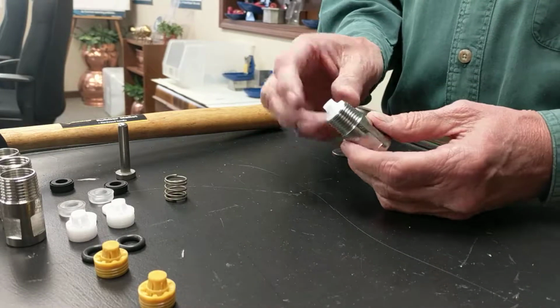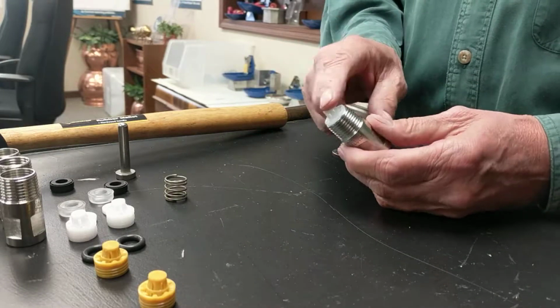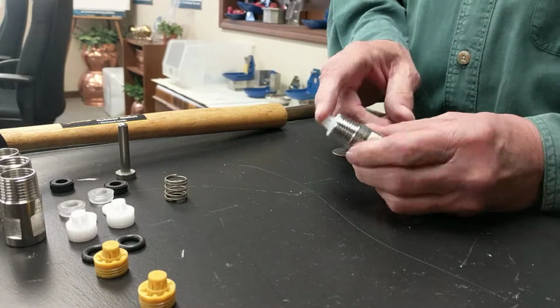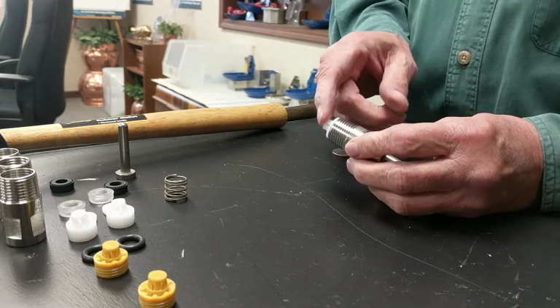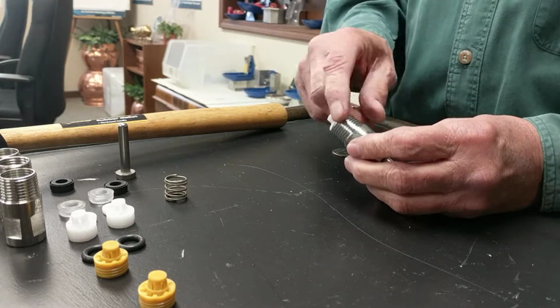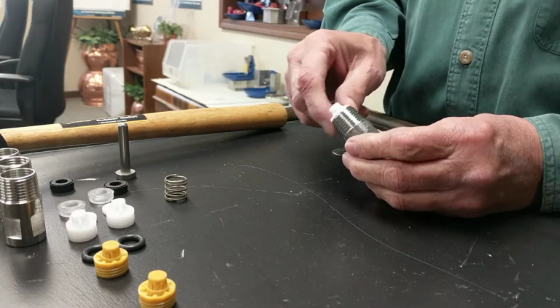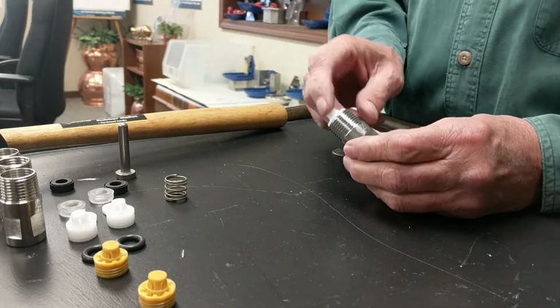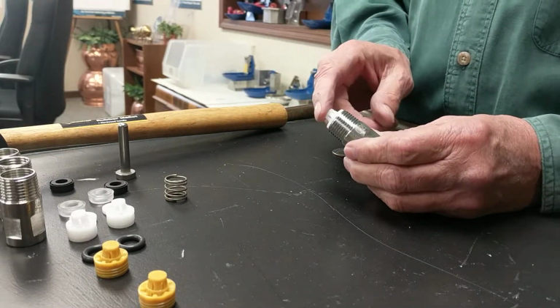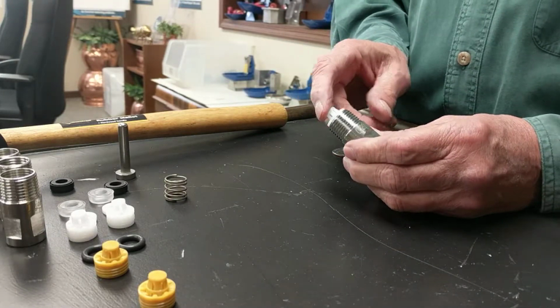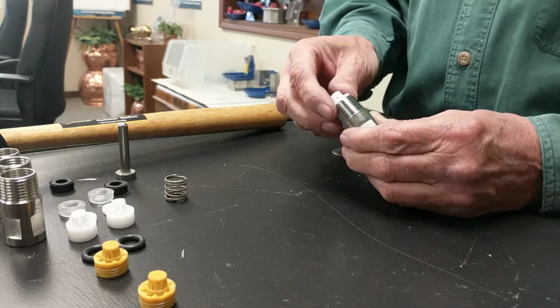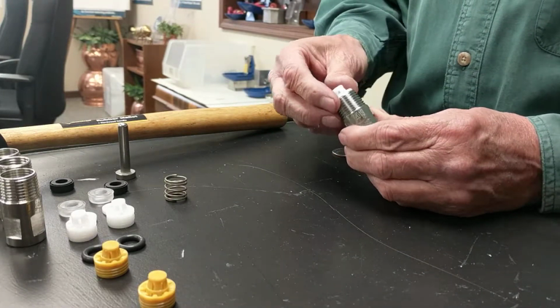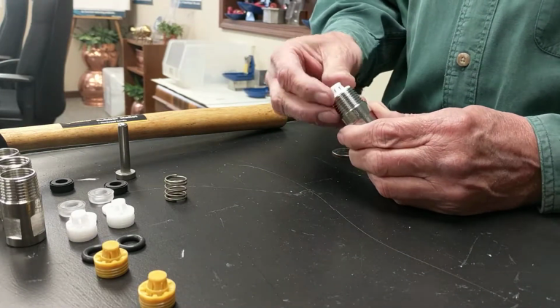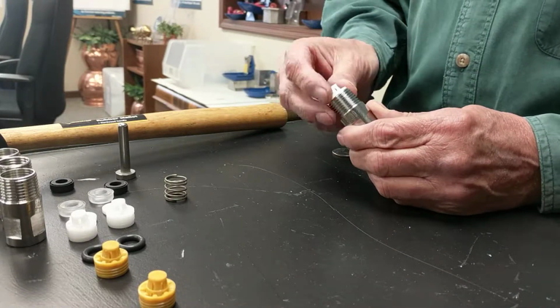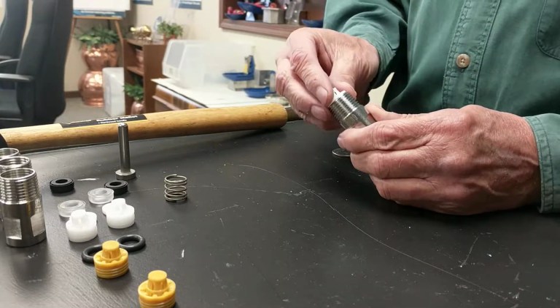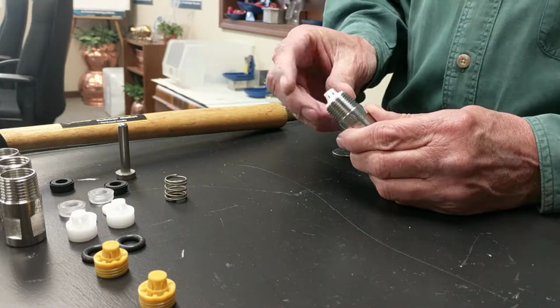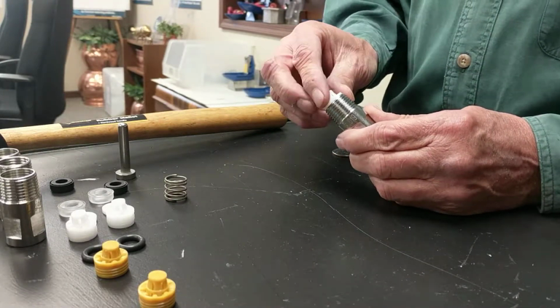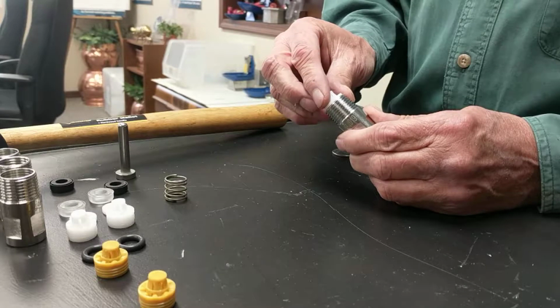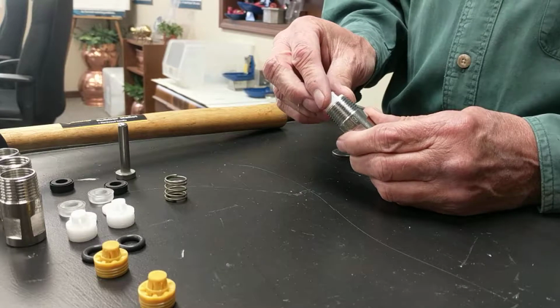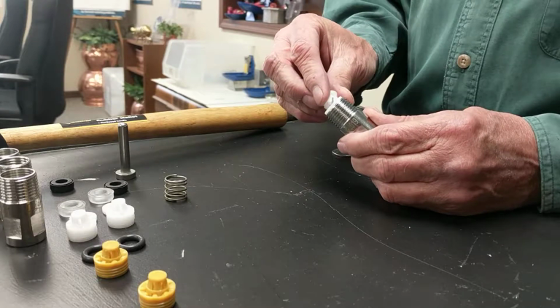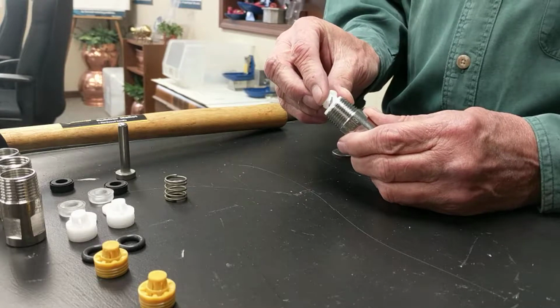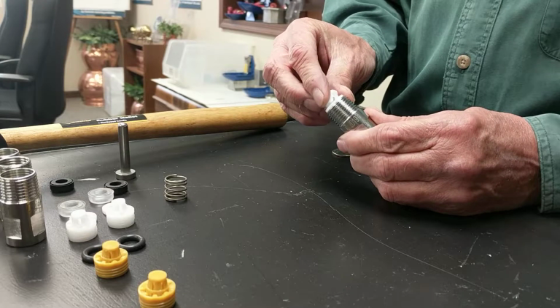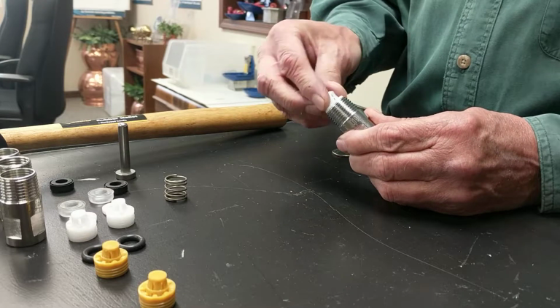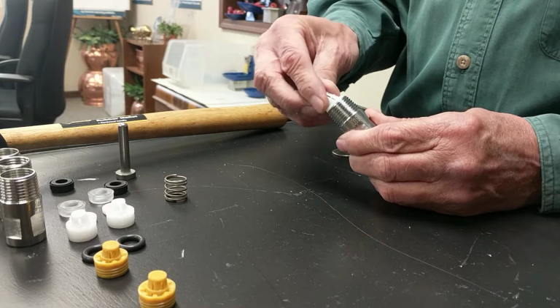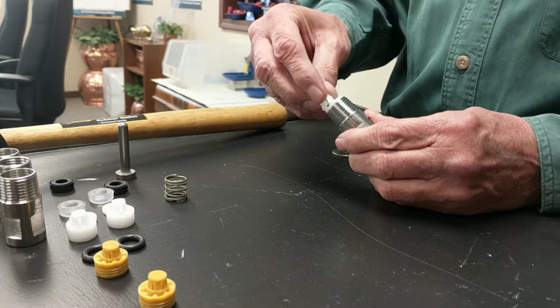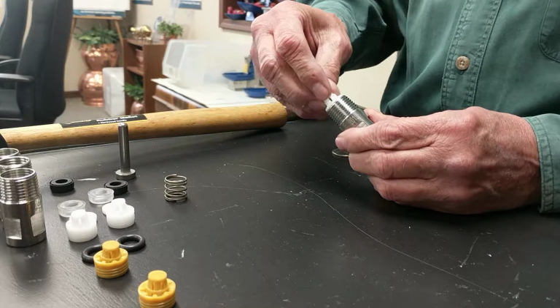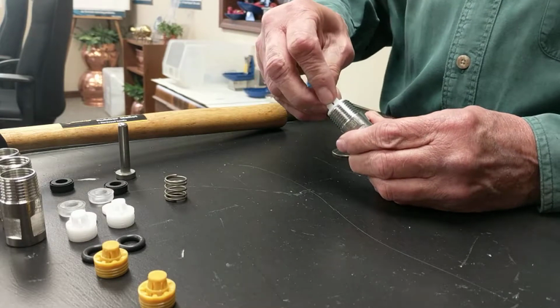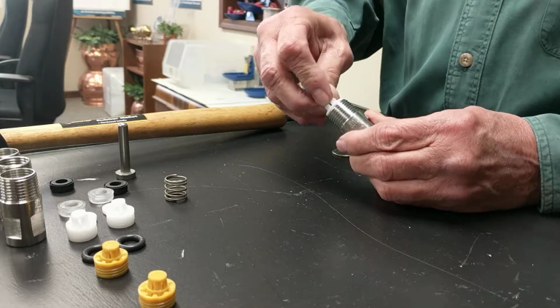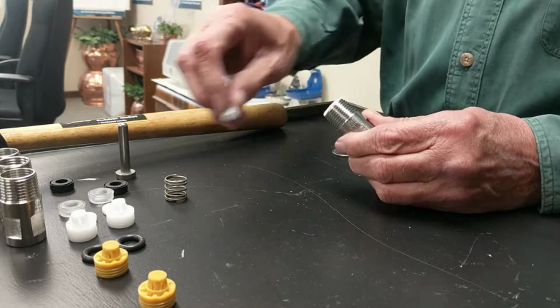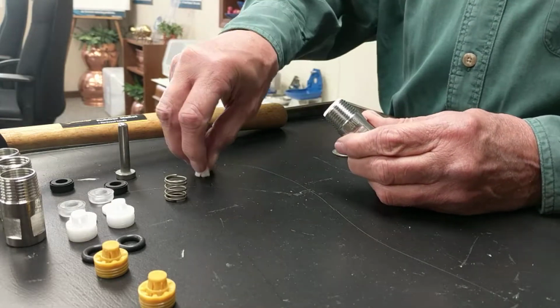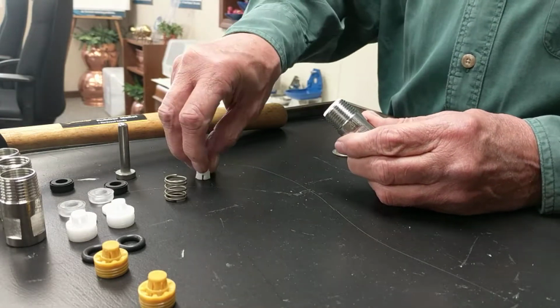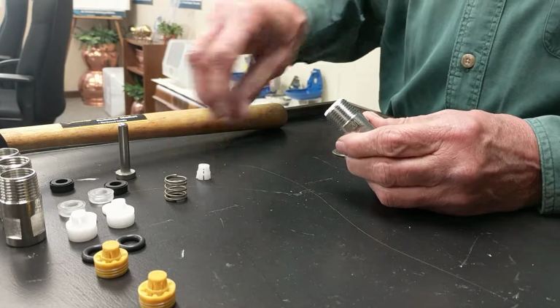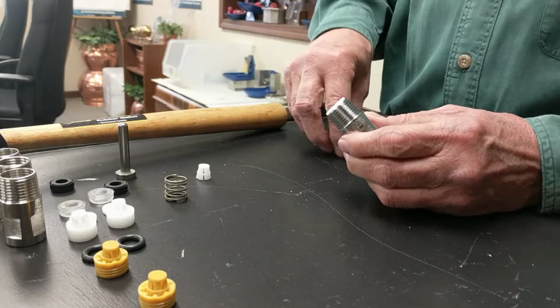The back of the nipple, we call this the orifice. This is a screen. You just push it to the side and it pops right out.